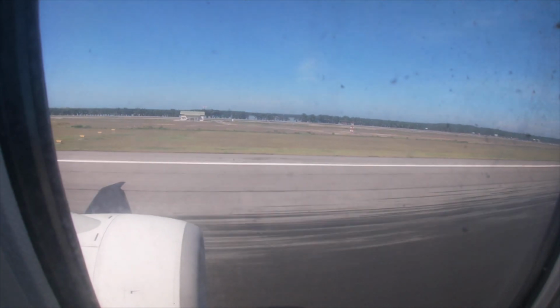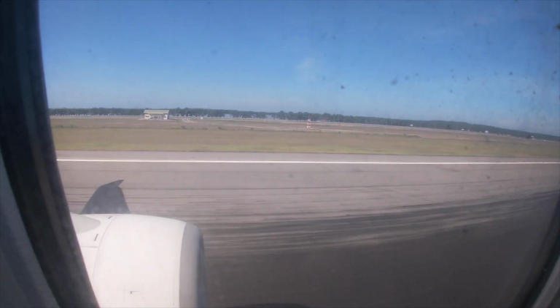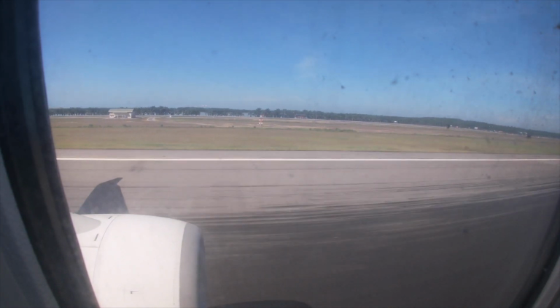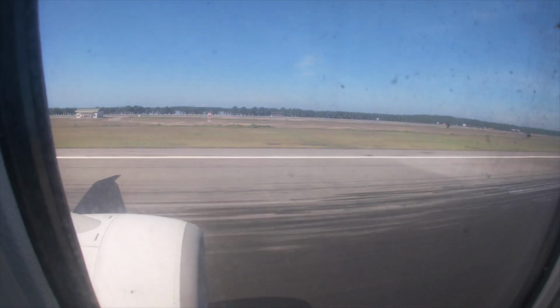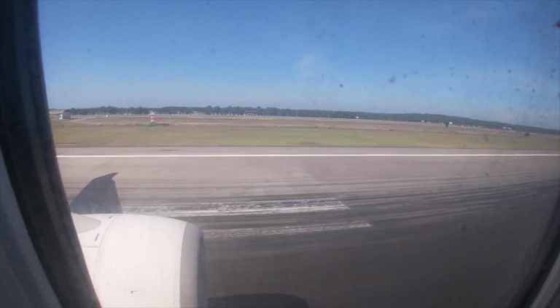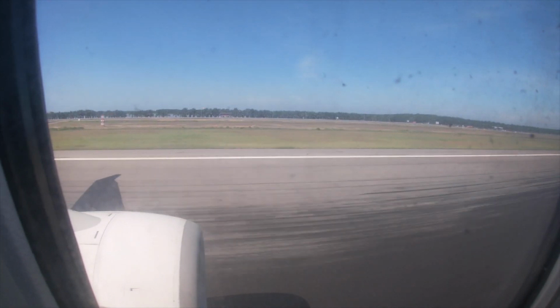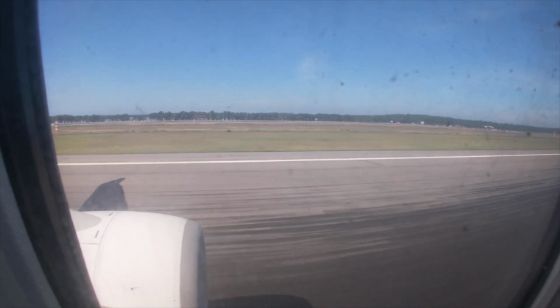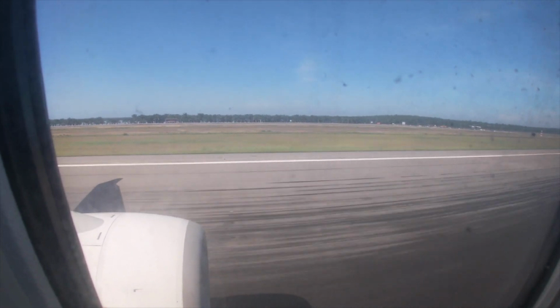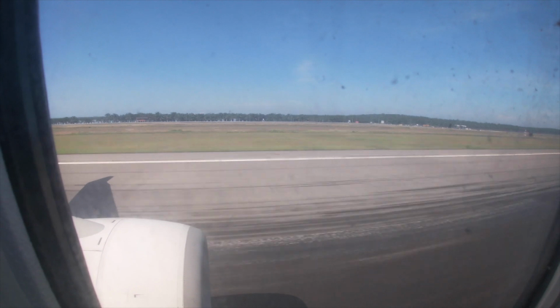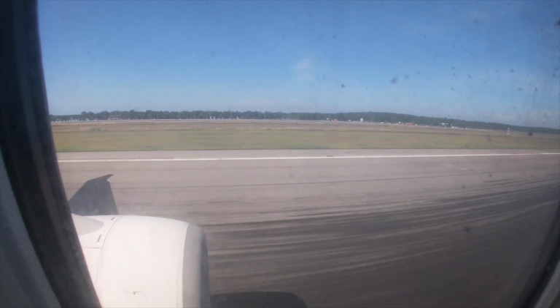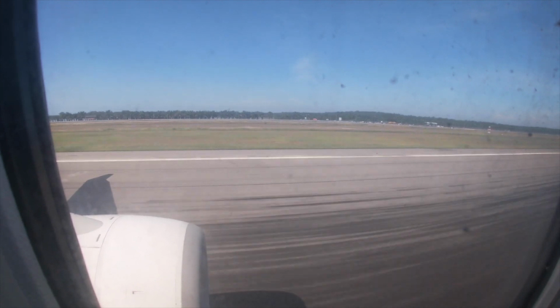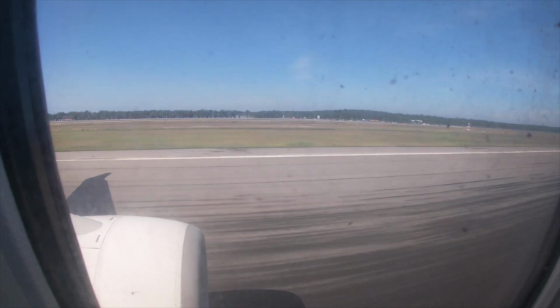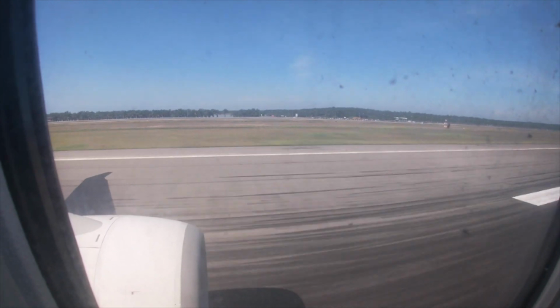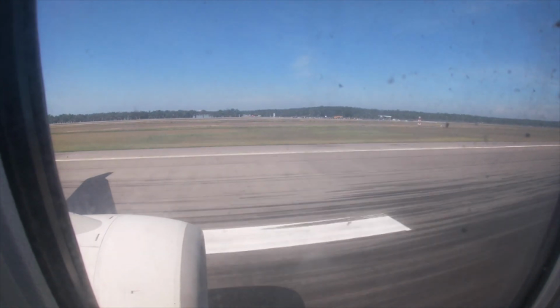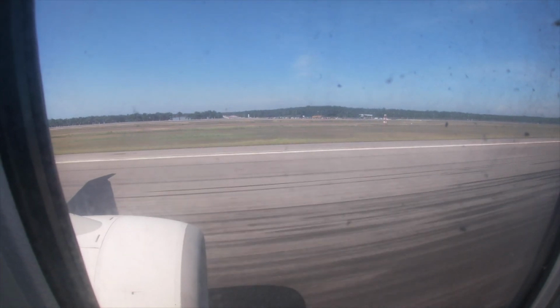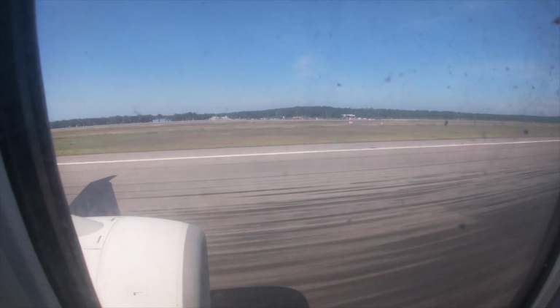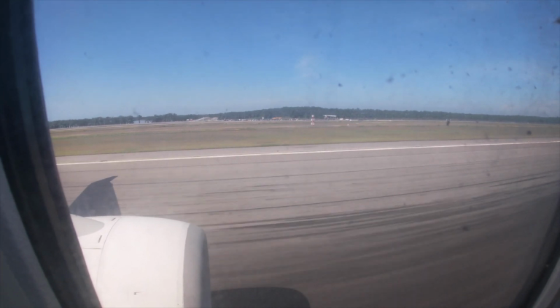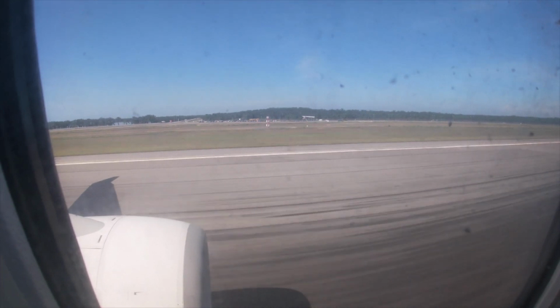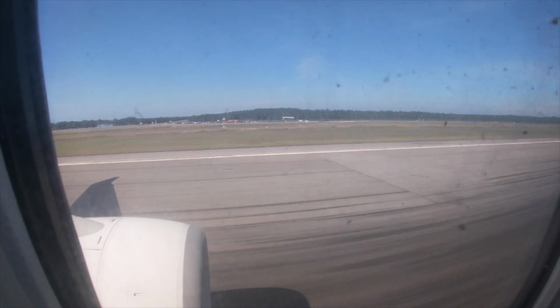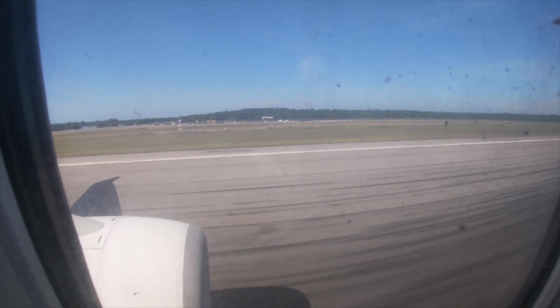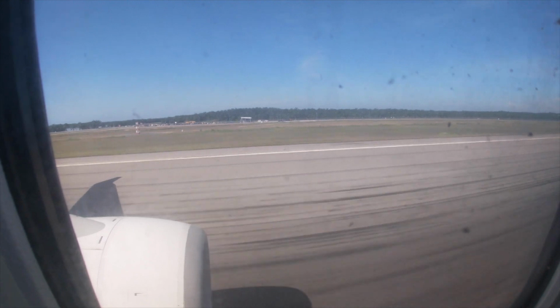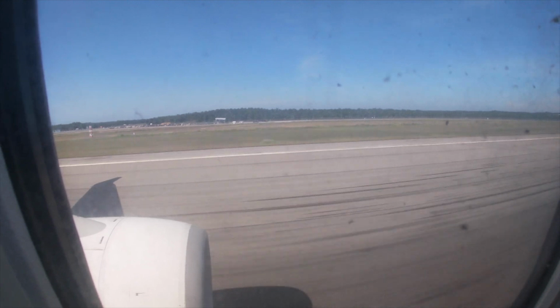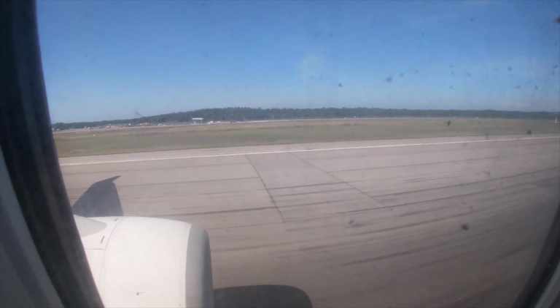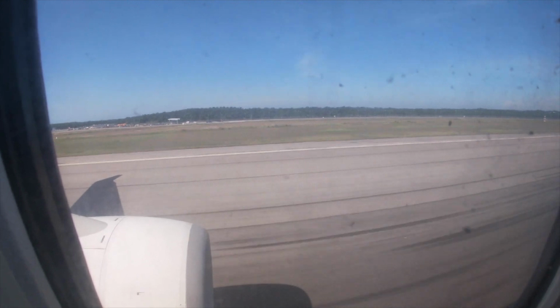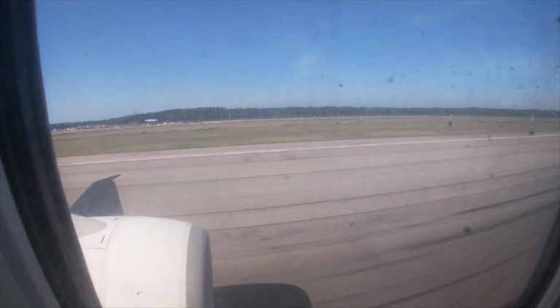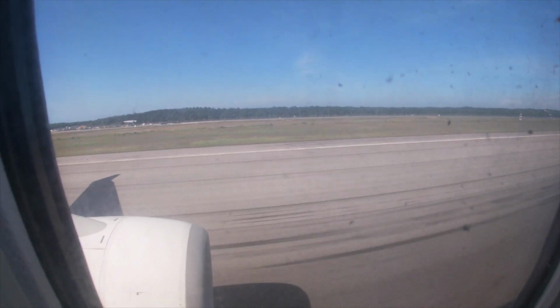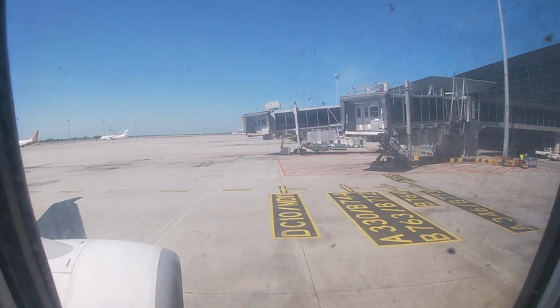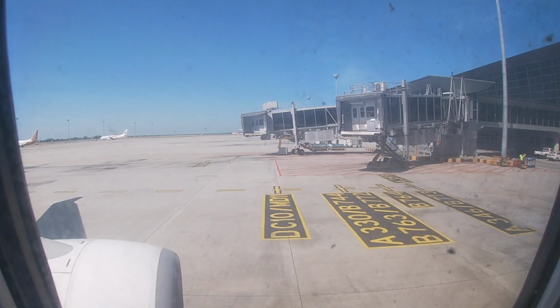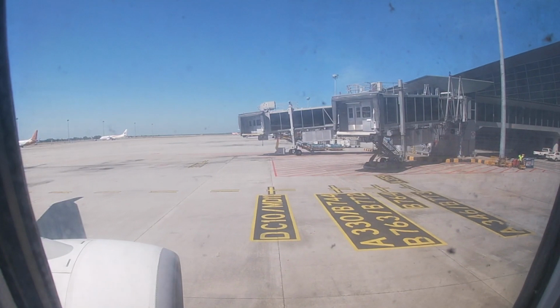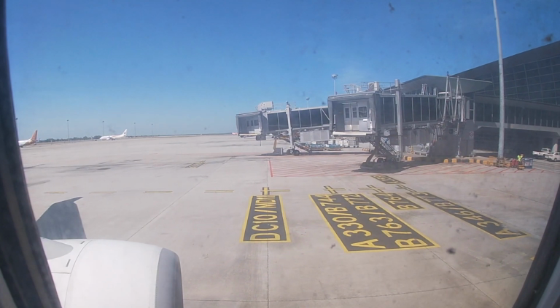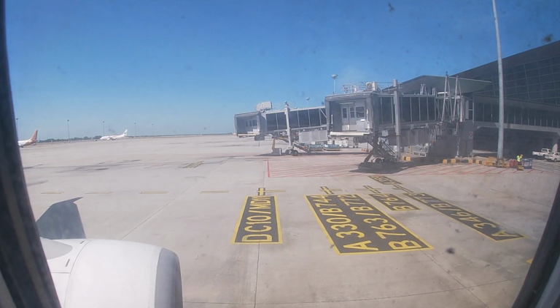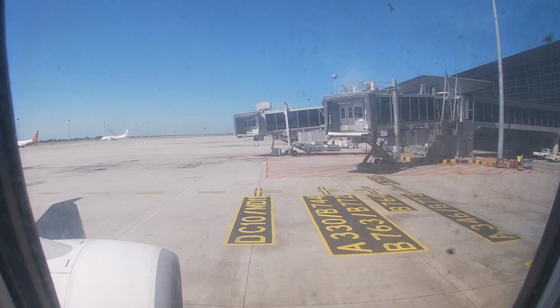Welcome to Malaysia. The Kuala Lumpur International Airport is the biggest airport in Malaysia. It was opened 22 years ago and is a hub for AirAsia, Malaysia Airlines, and Malindo Air.